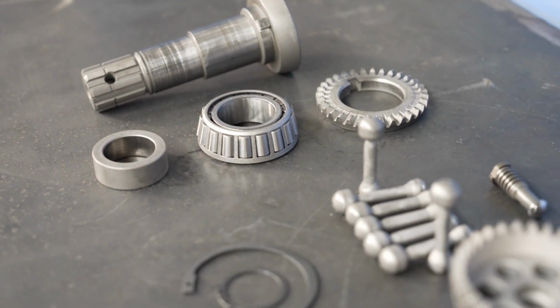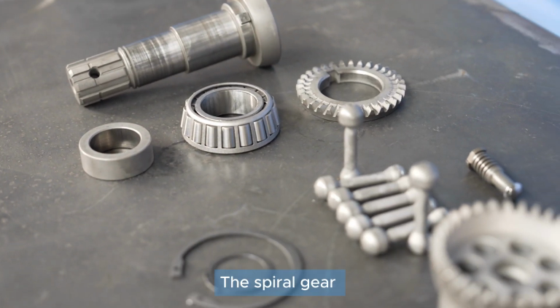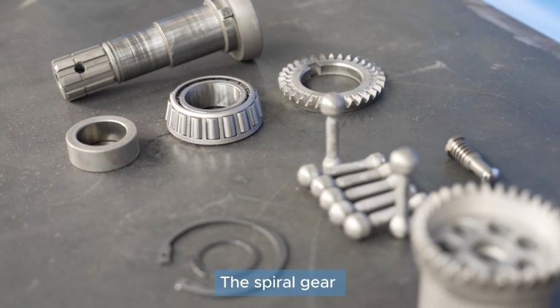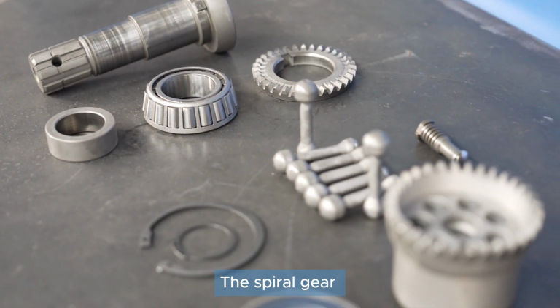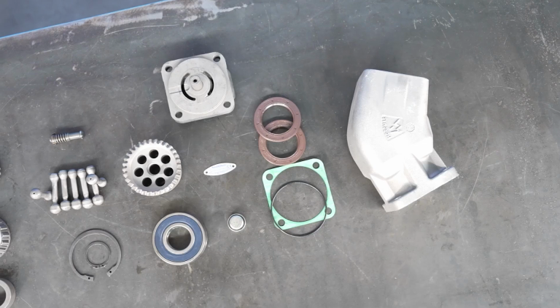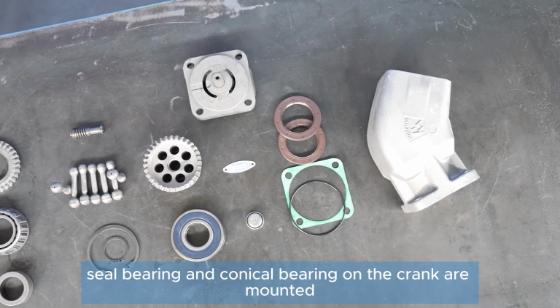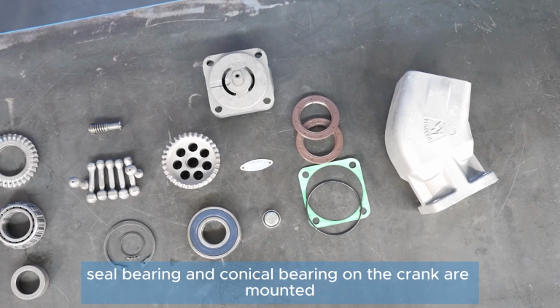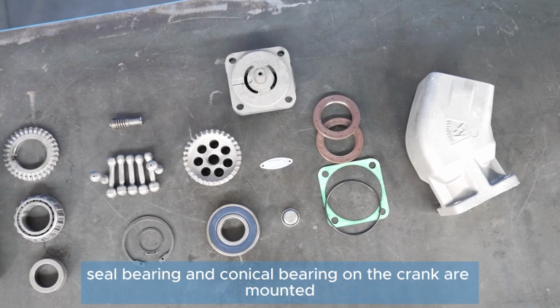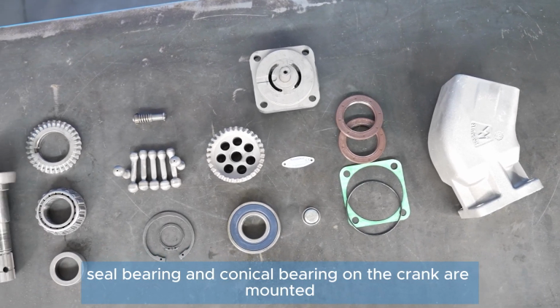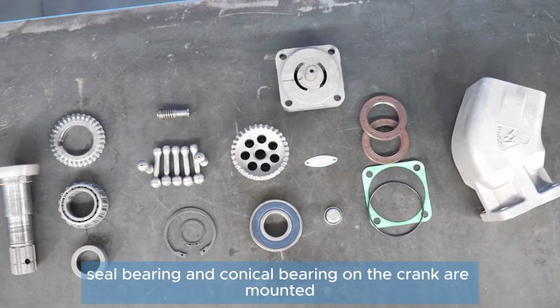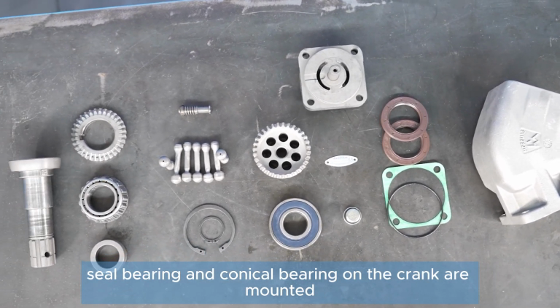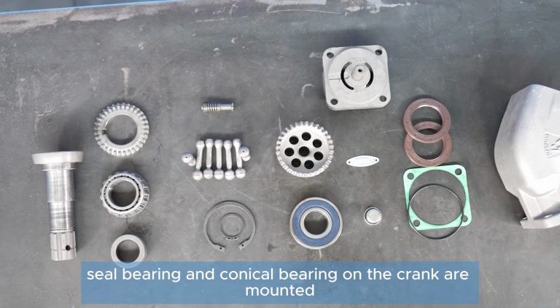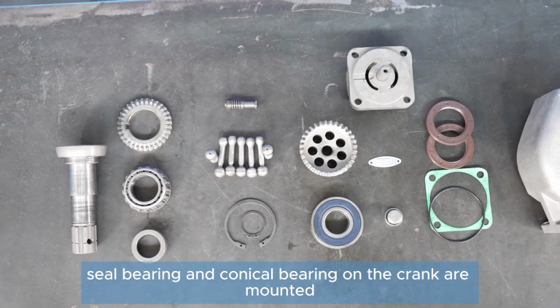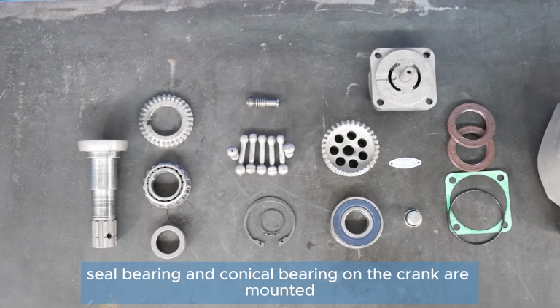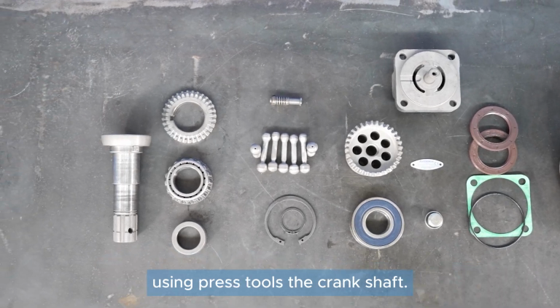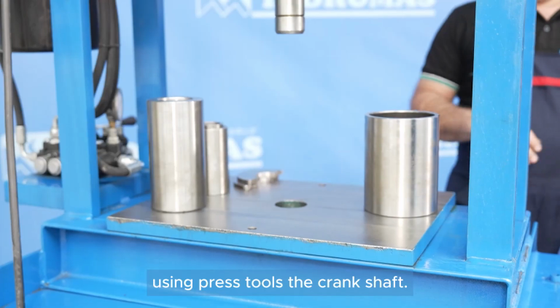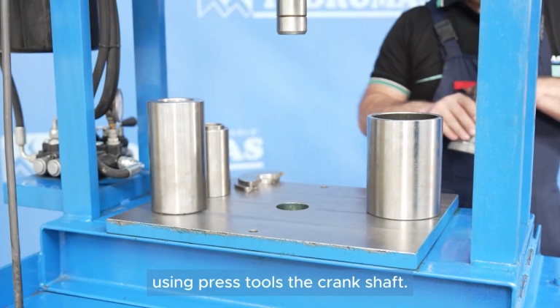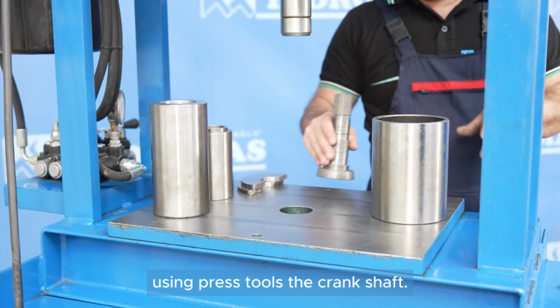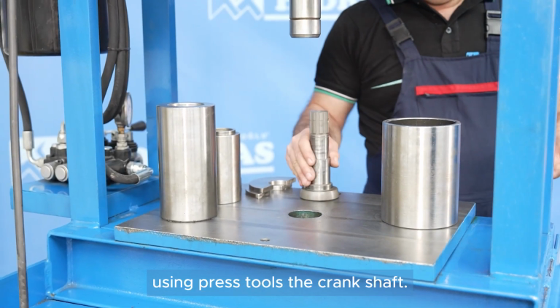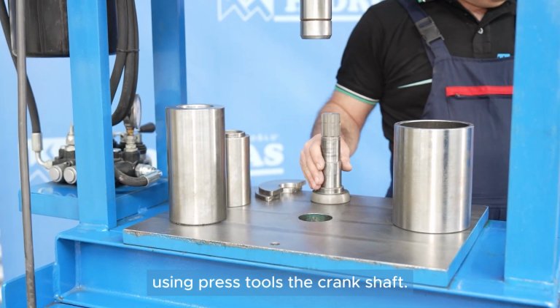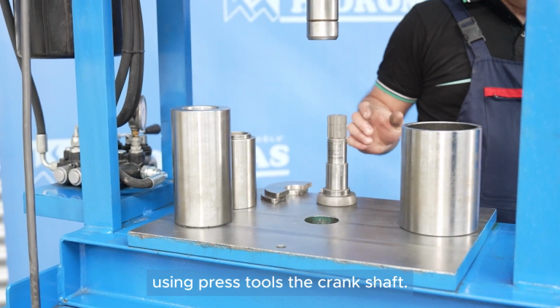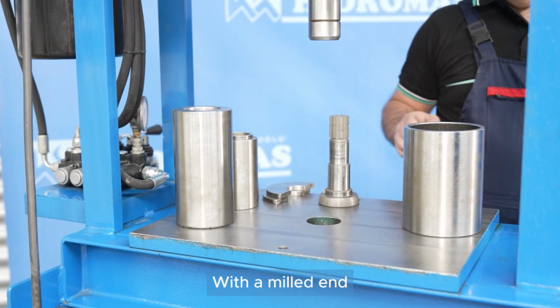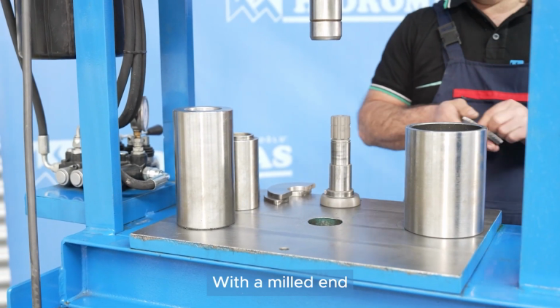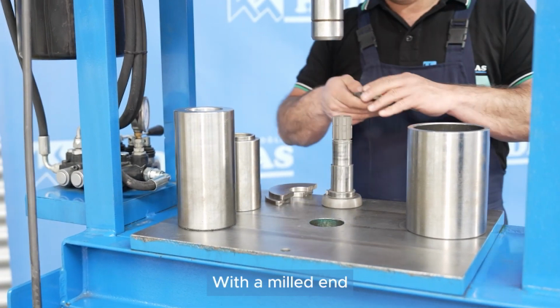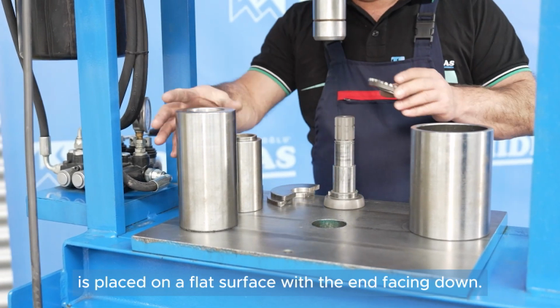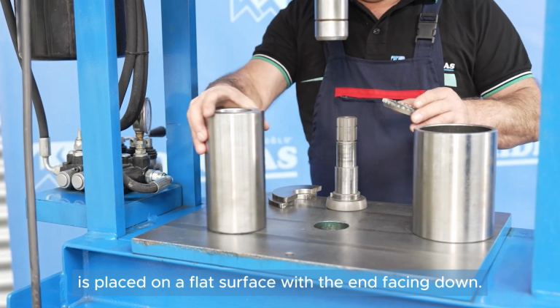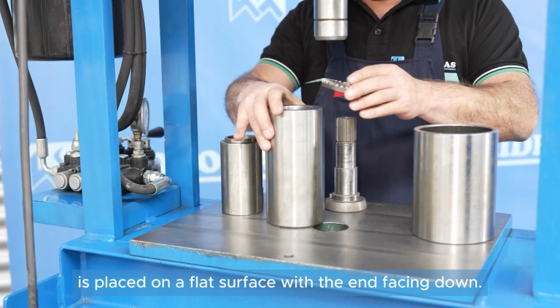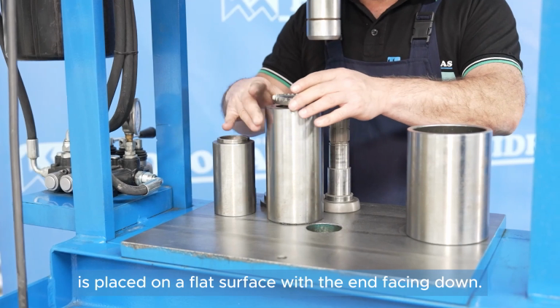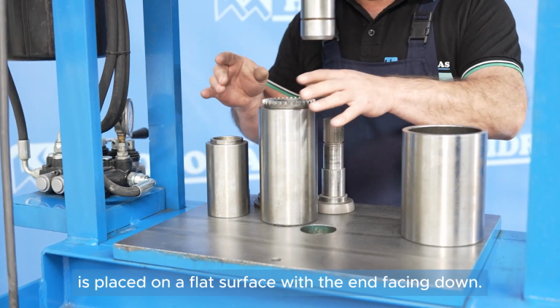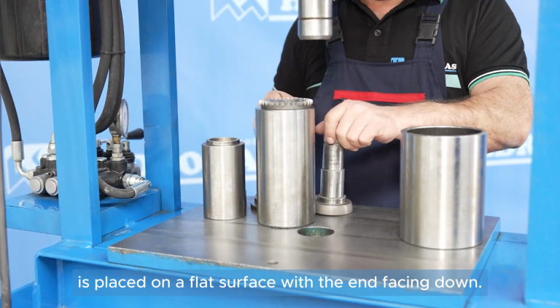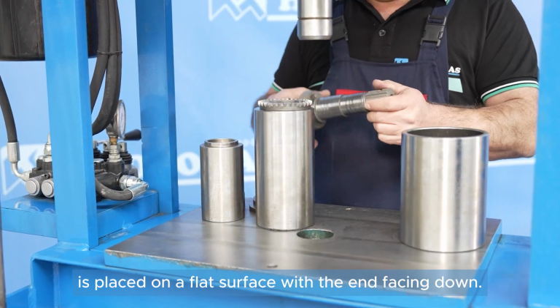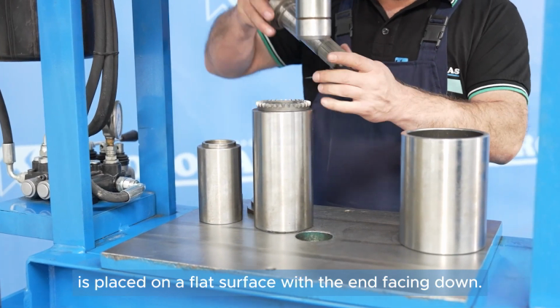The spiral gear, seal bearing, and conical bearing on the crank are mounted using press tools. The crankshaft with a milled end is placed on a flat surface with the end facing down.